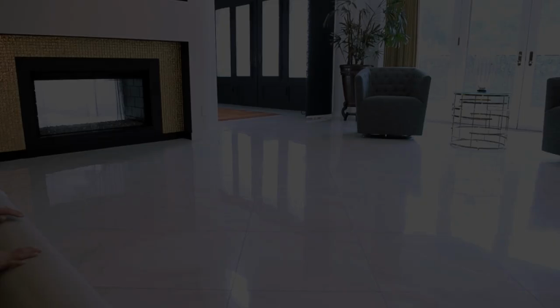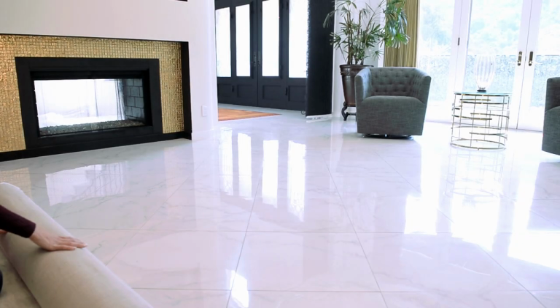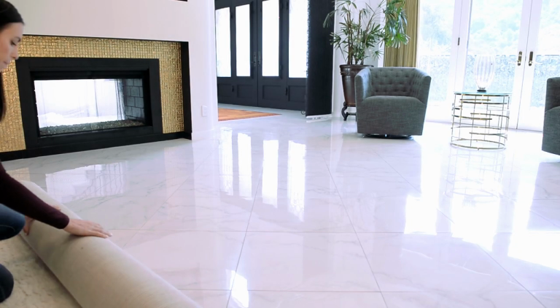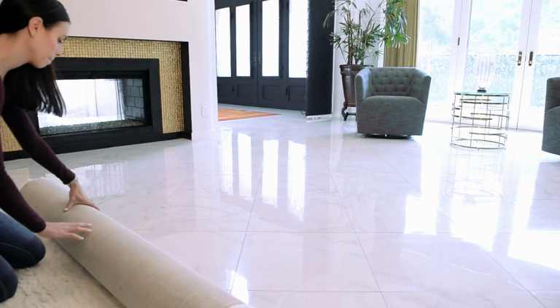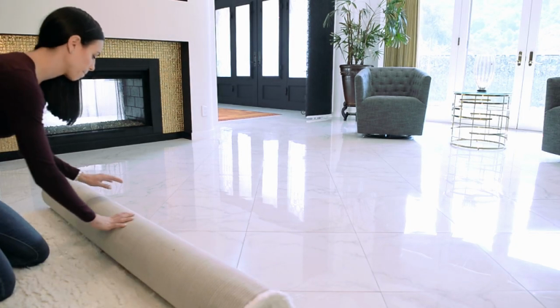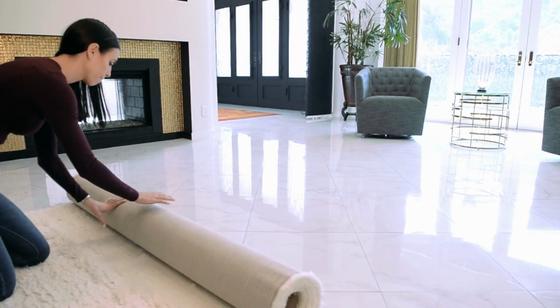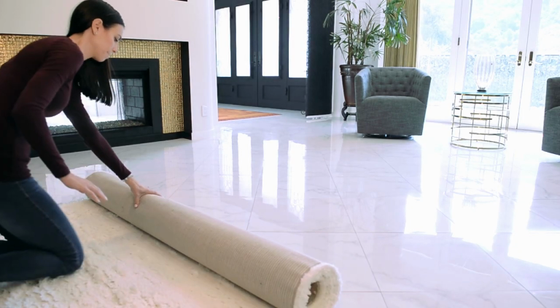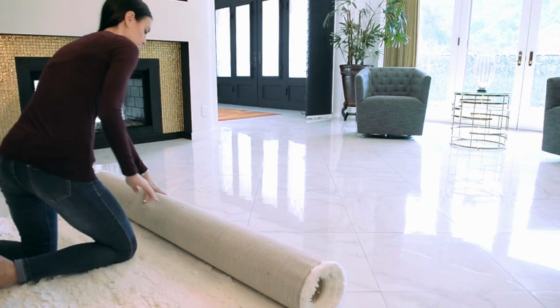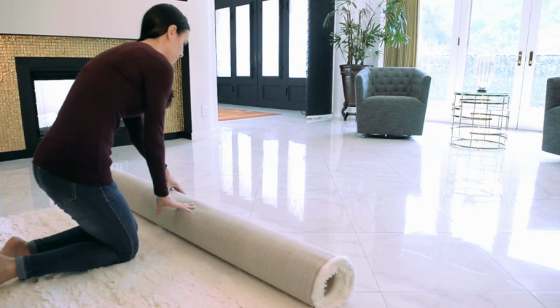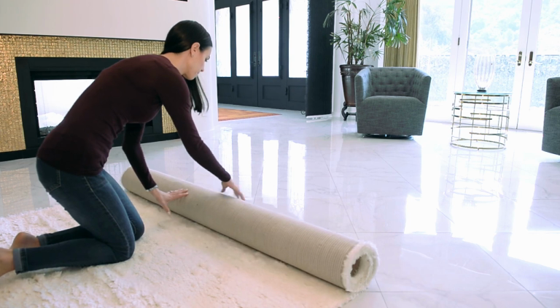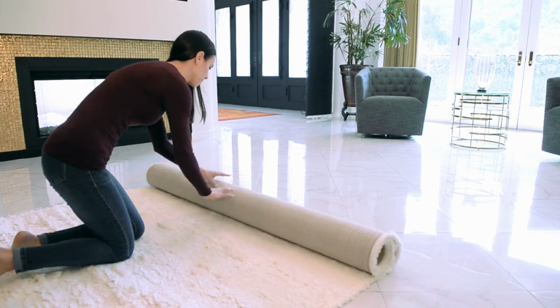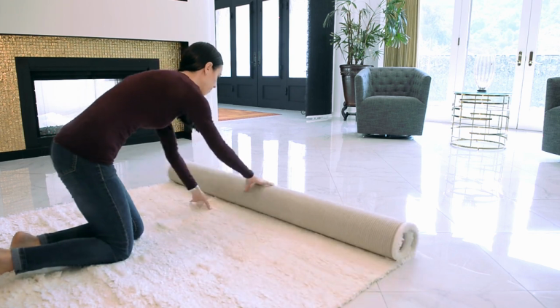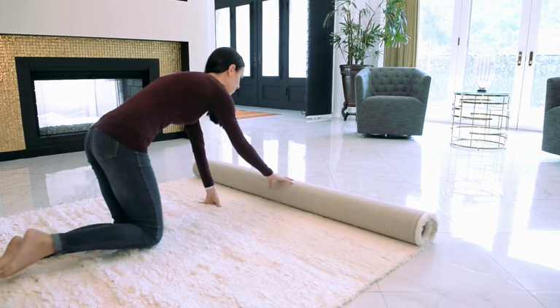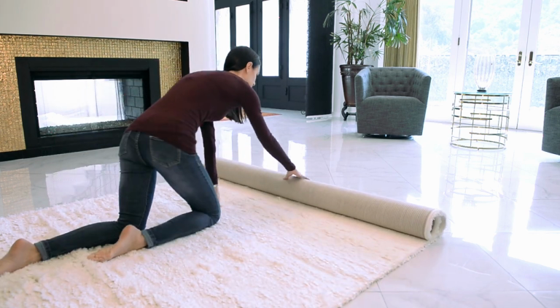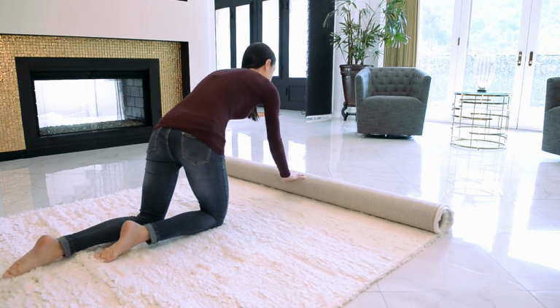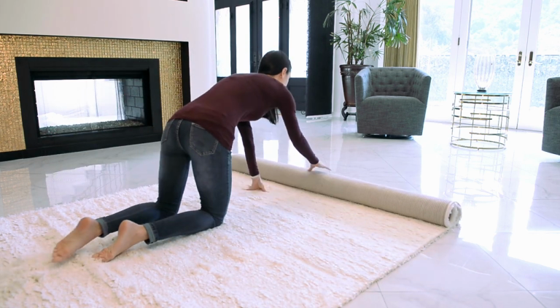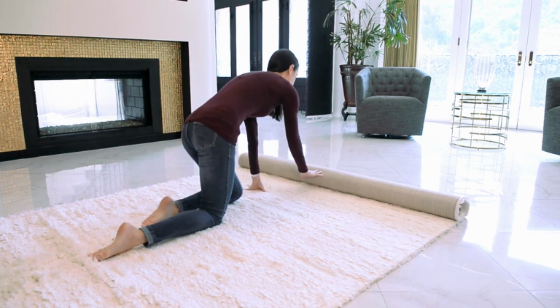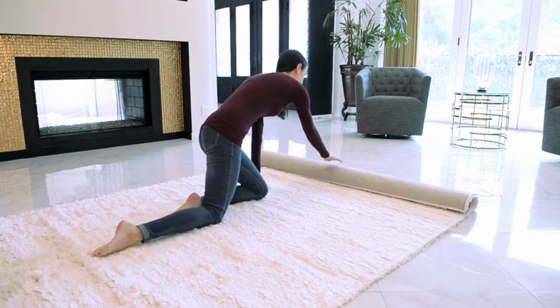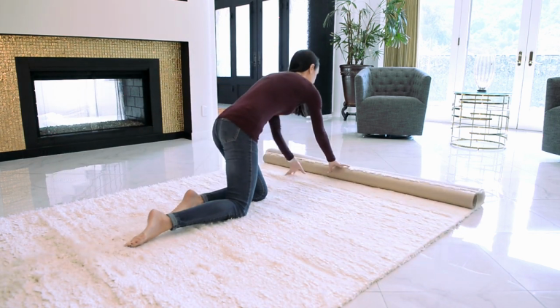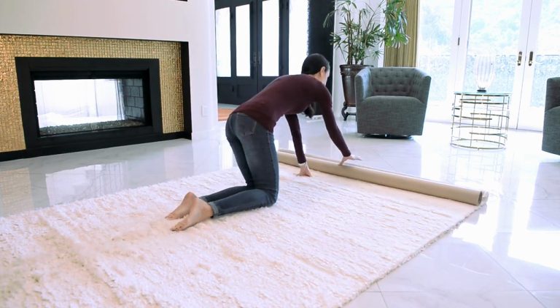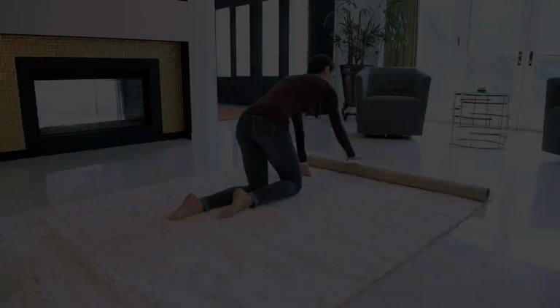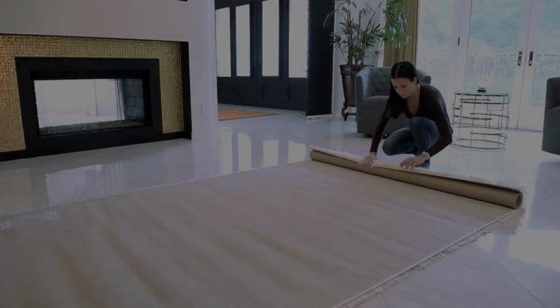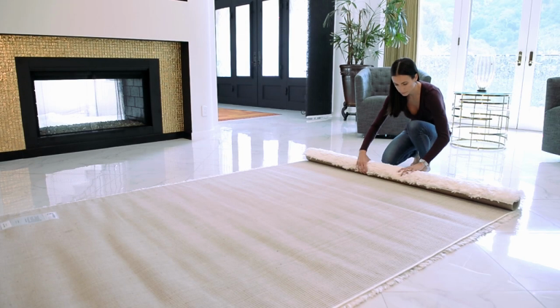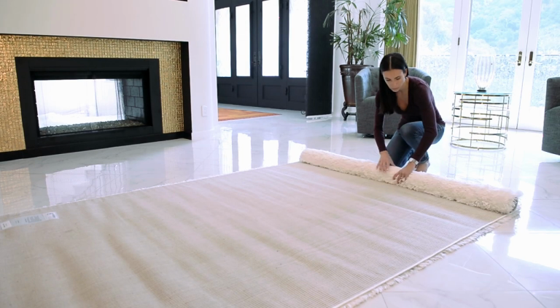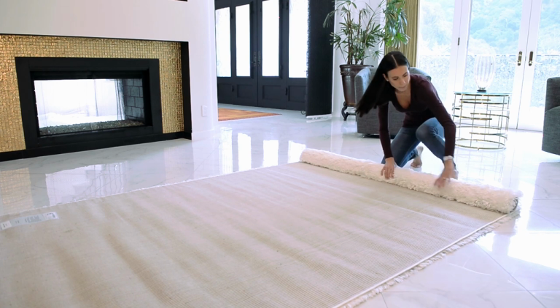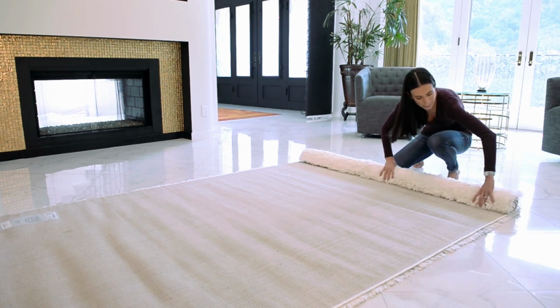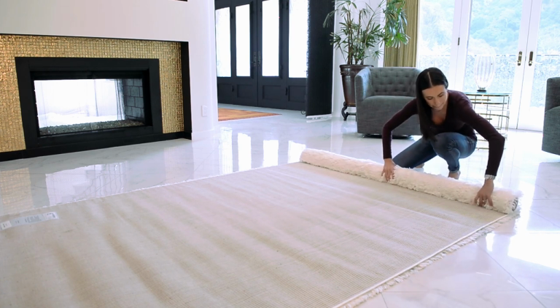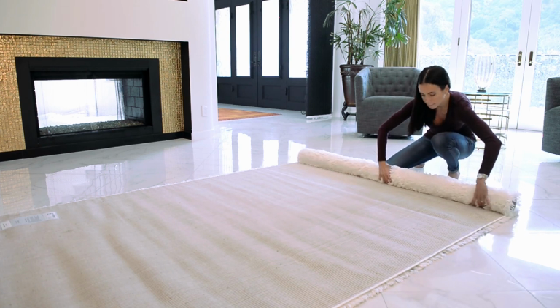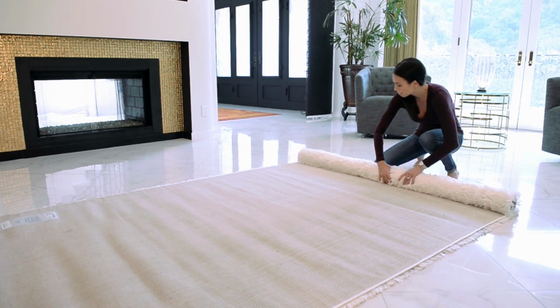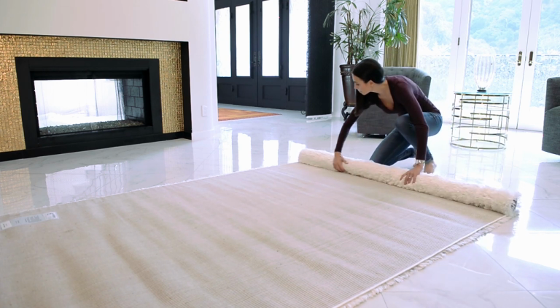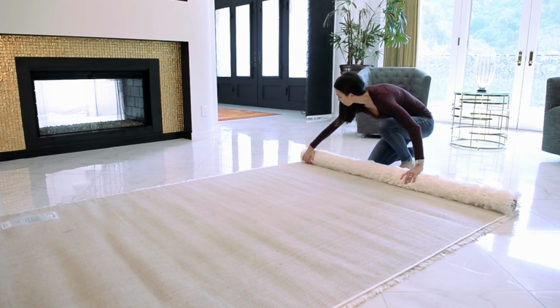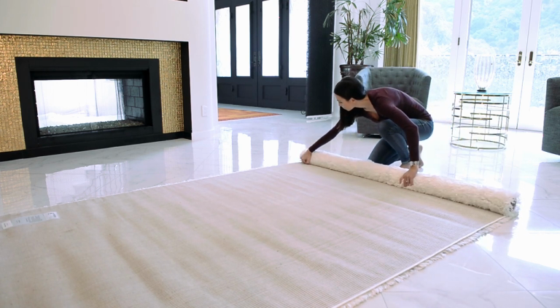To unroll the rug, simply place it down on the floor and unroll it. Once you have the rug unrolled, there may be creases that will need to be removed. You can do this by placing books on the creases or even by reverse rolling the rug.